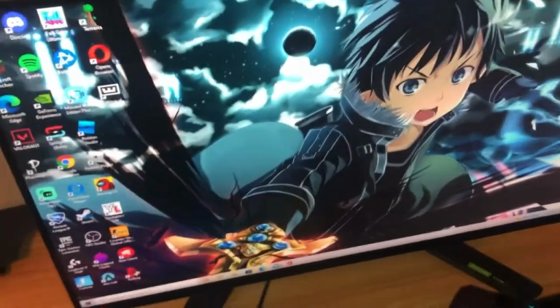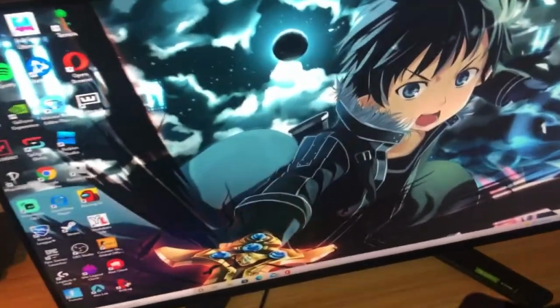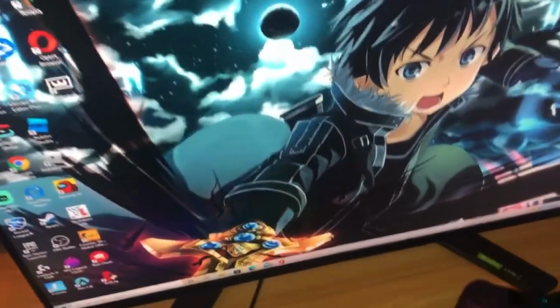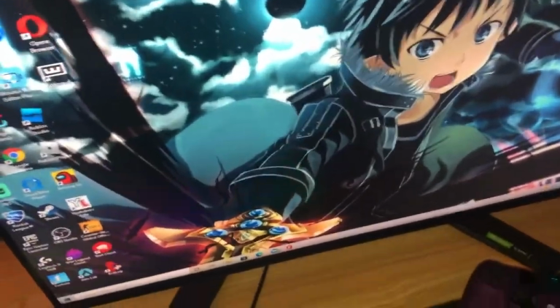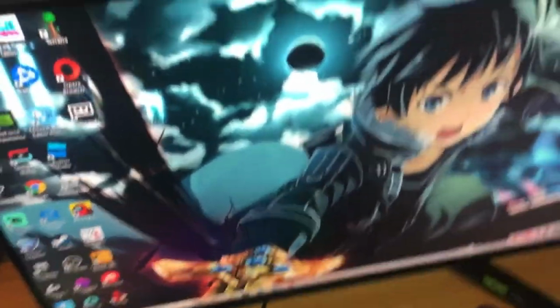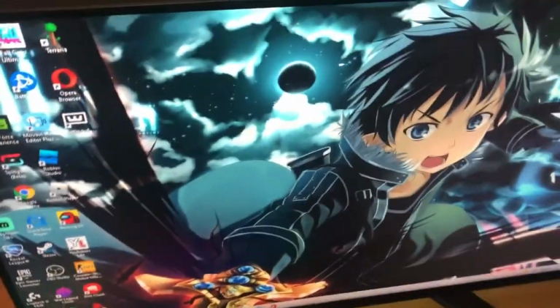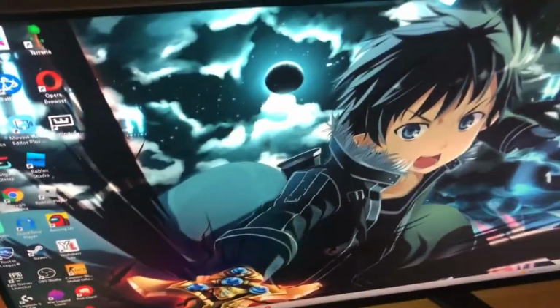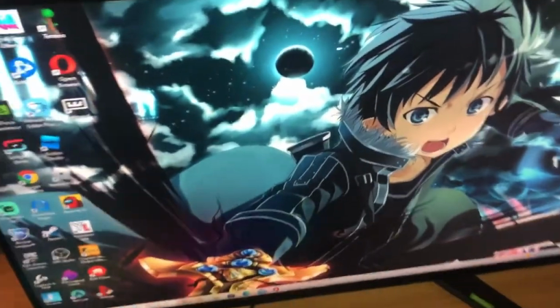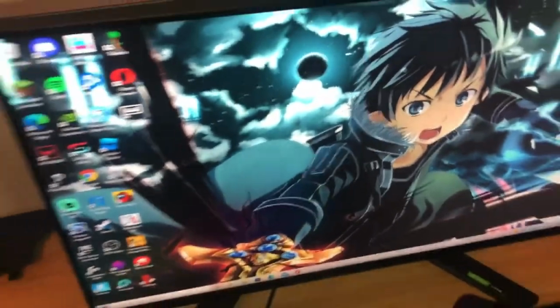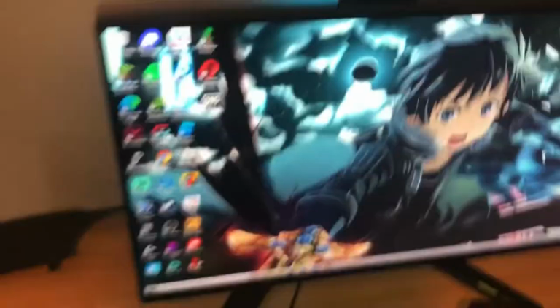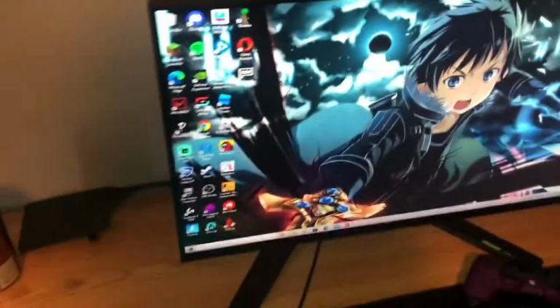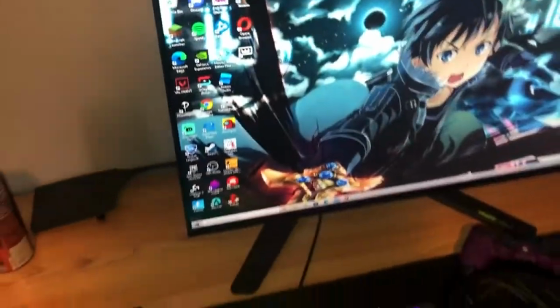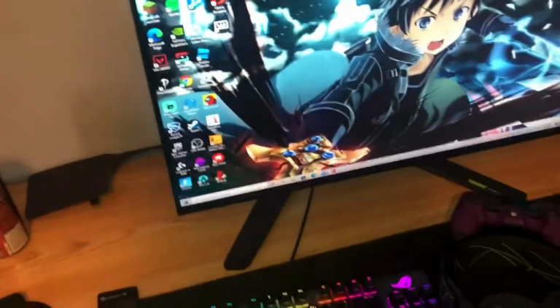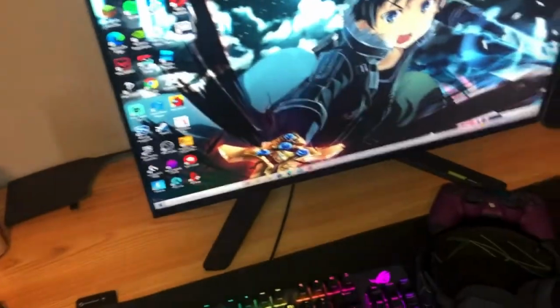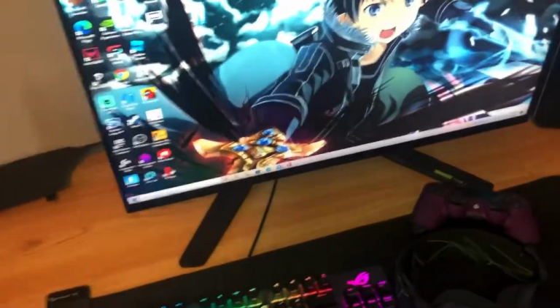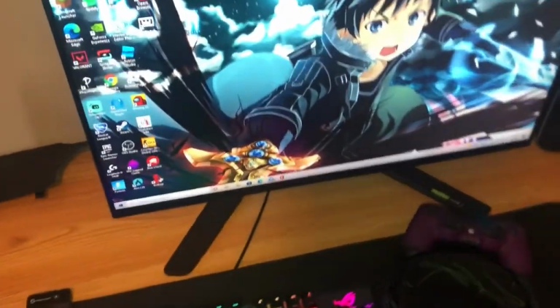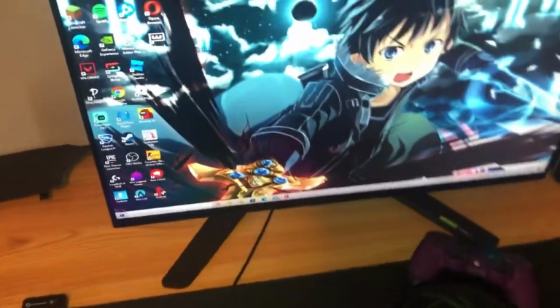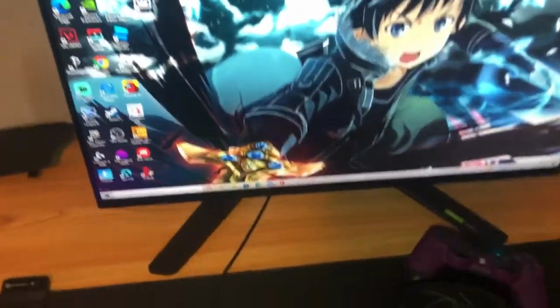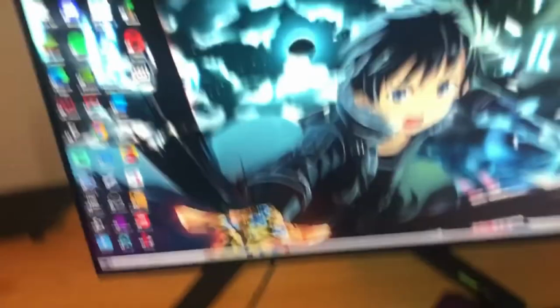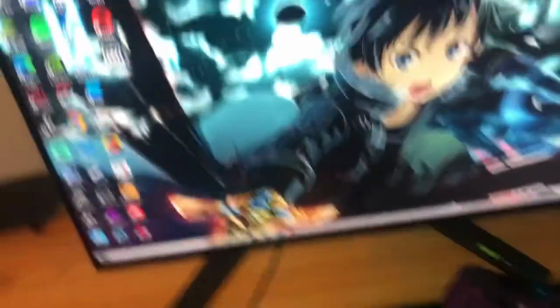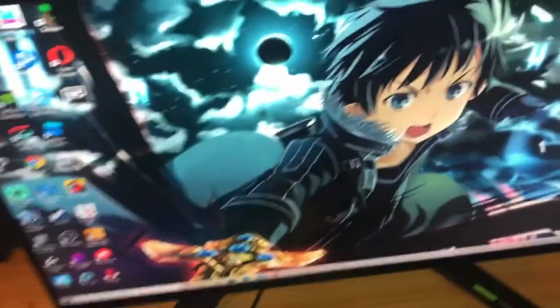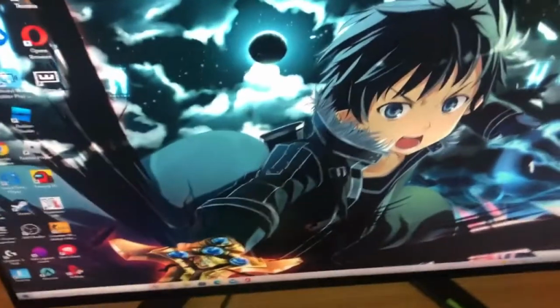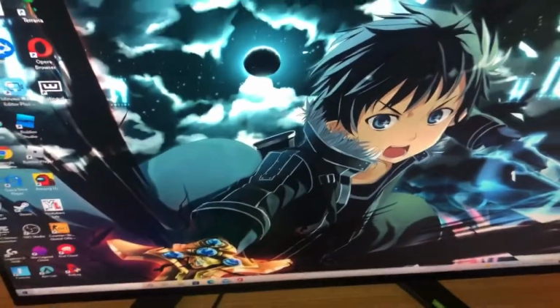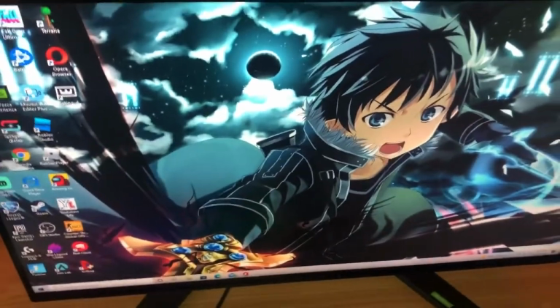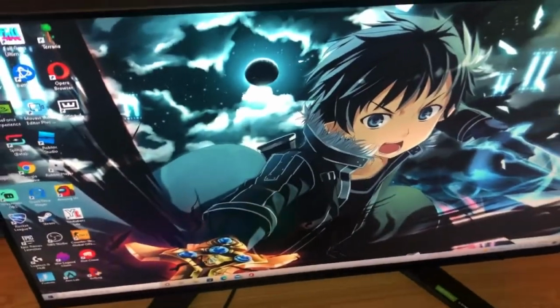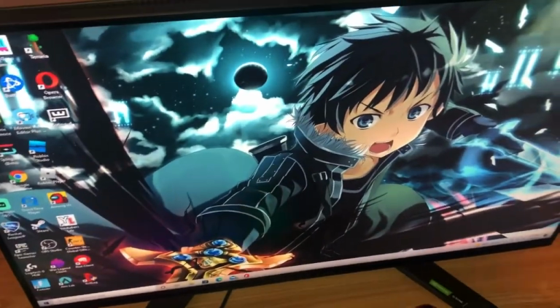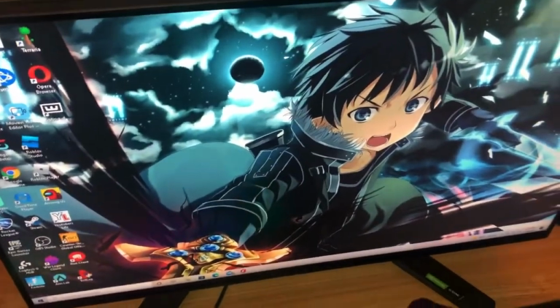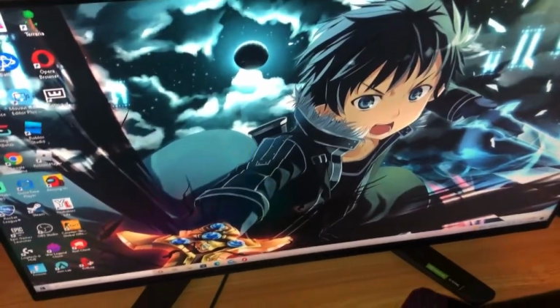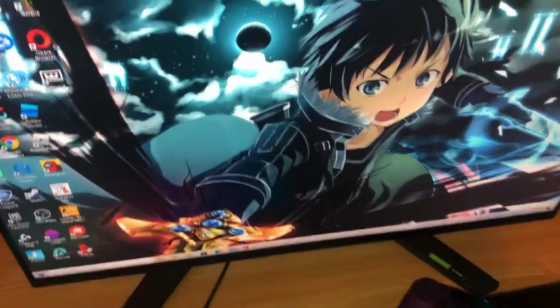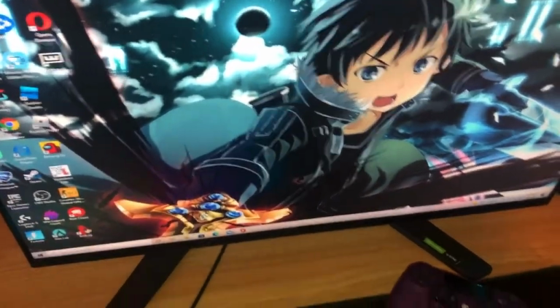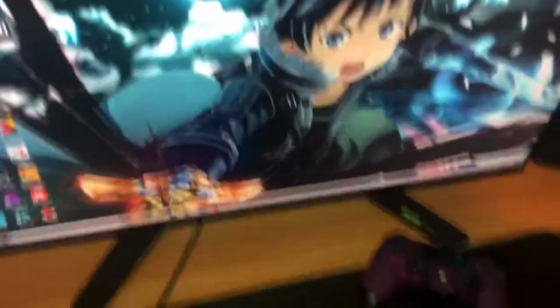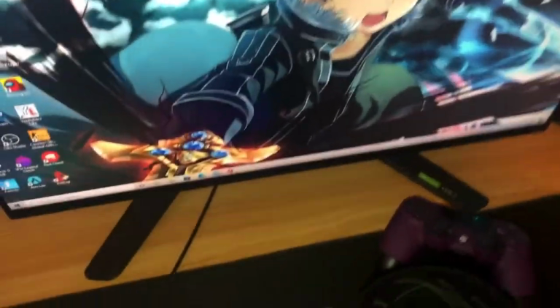We got the Alienware 240Hz monitor — it's really nice. I just got this about a month ago. I downloaded some cool anime wallpaper because that's what everyone does, so that's what I do.